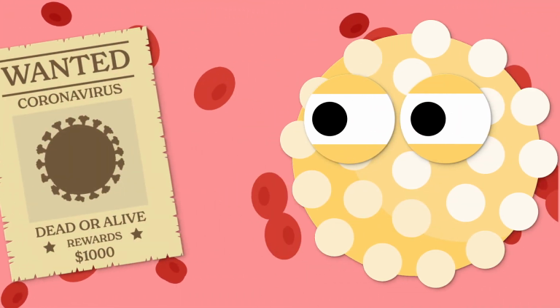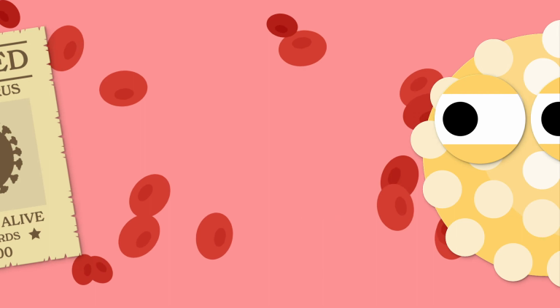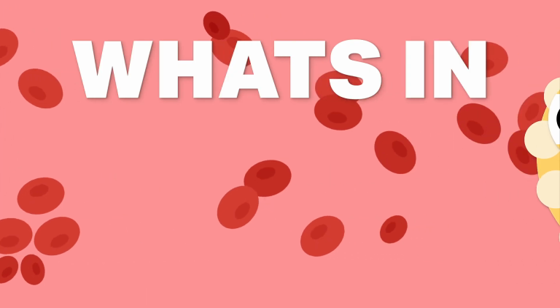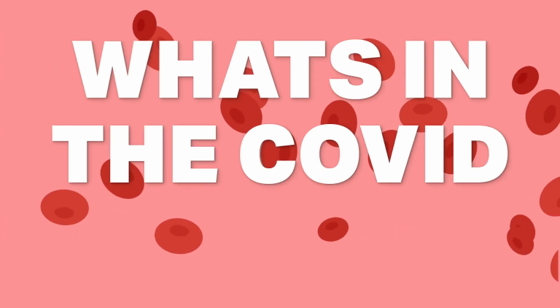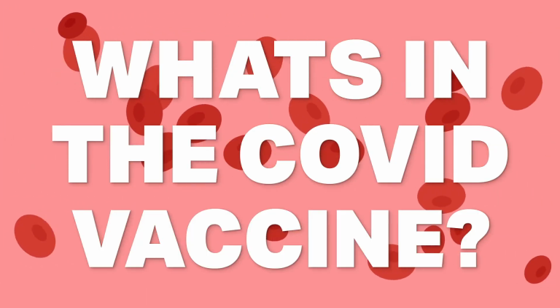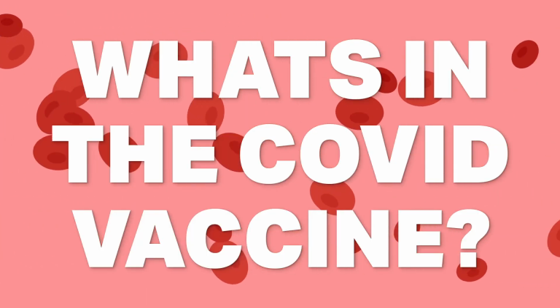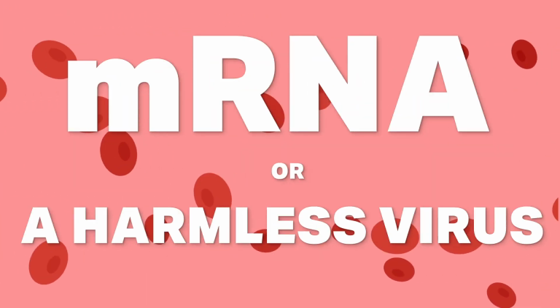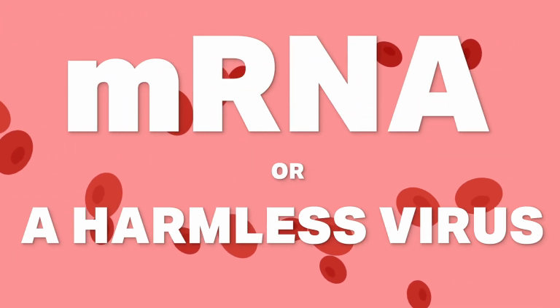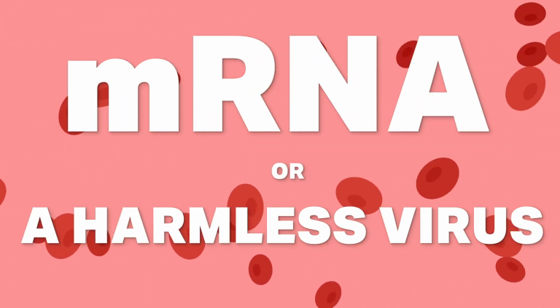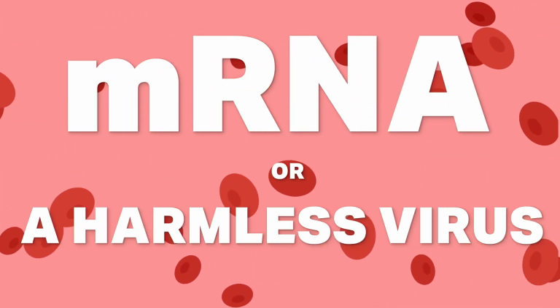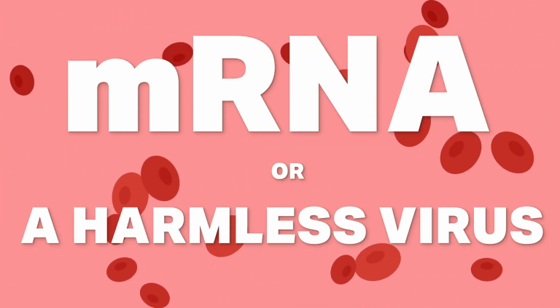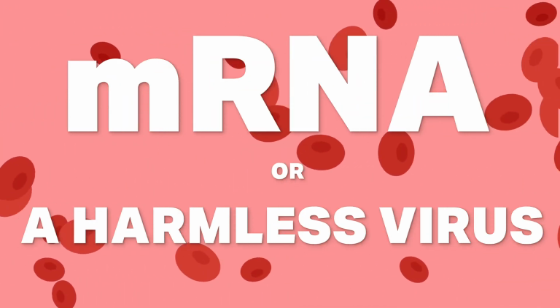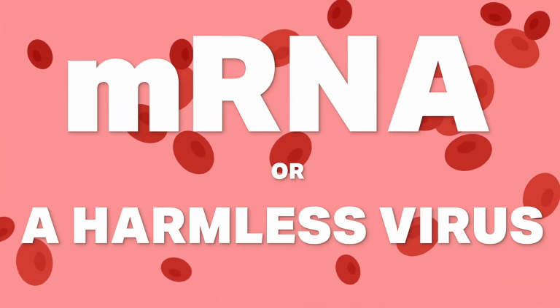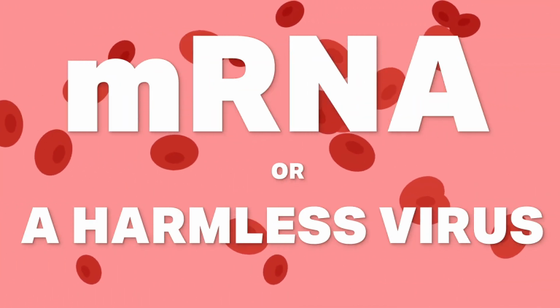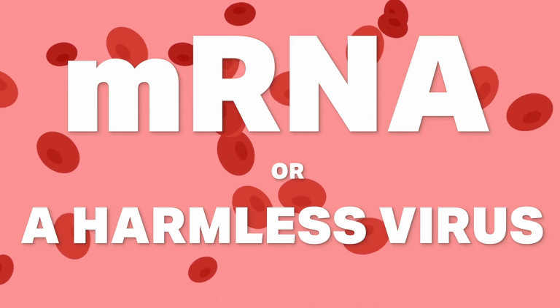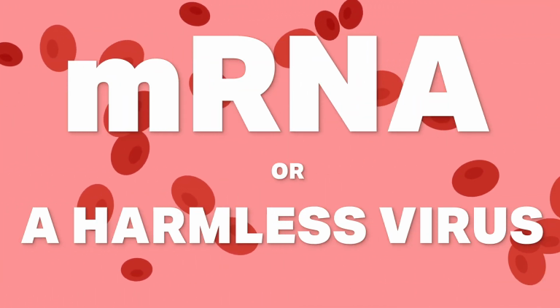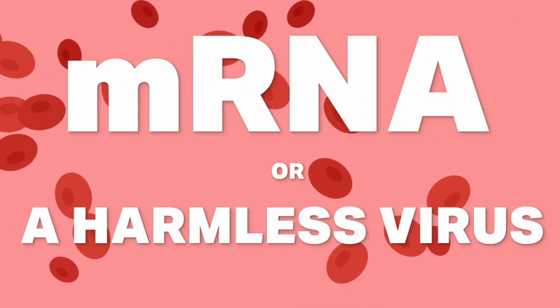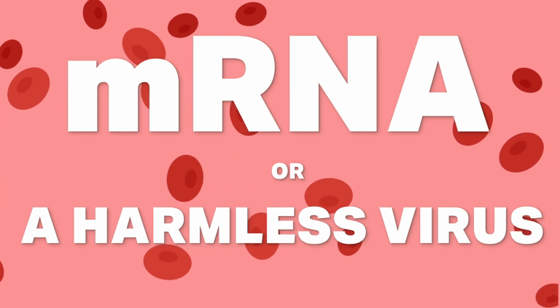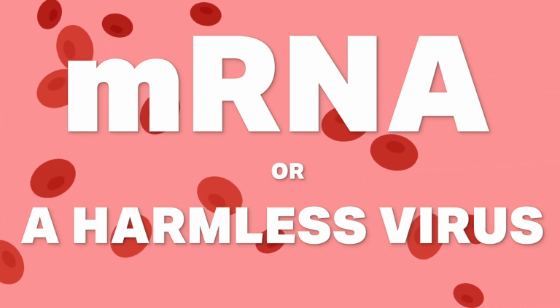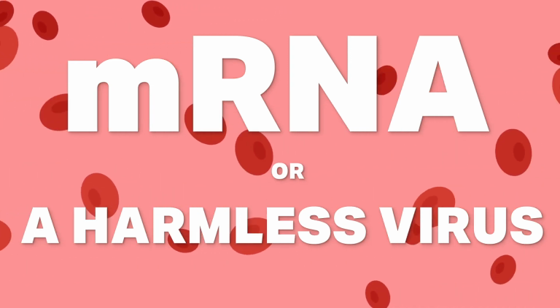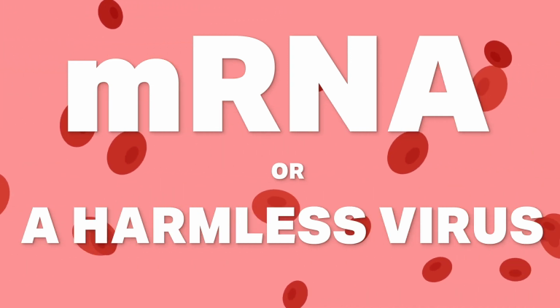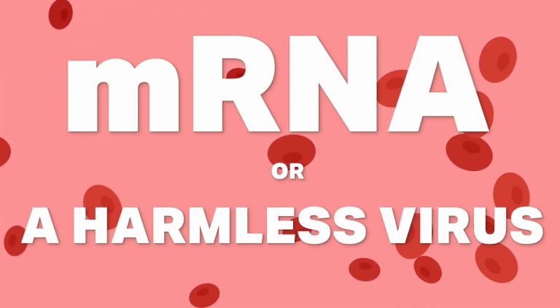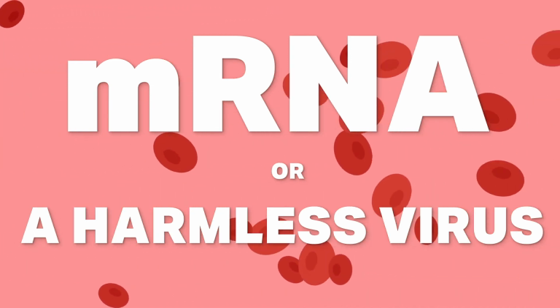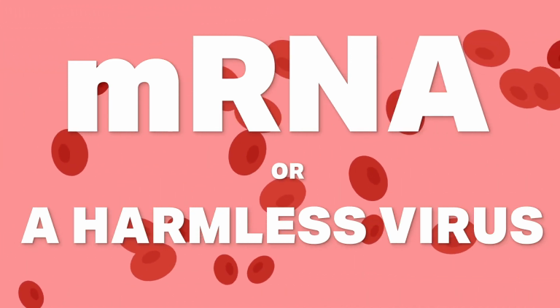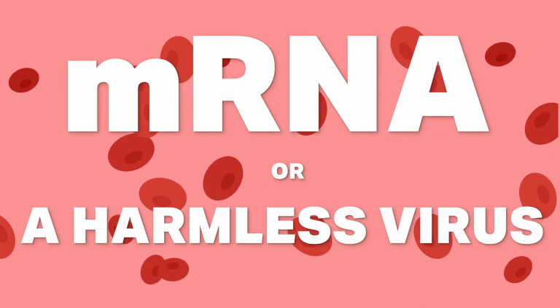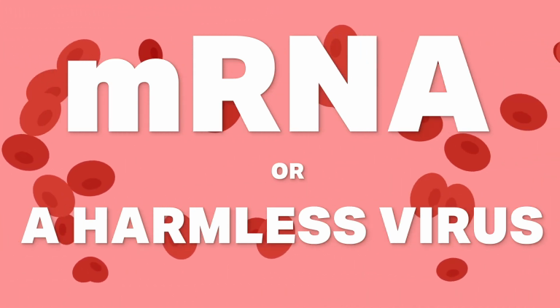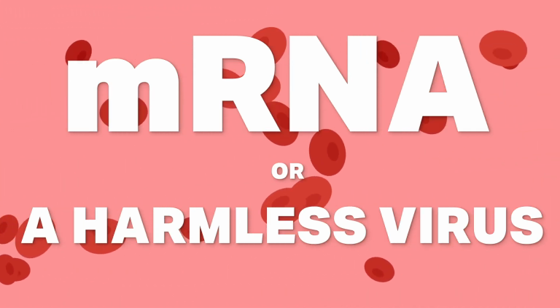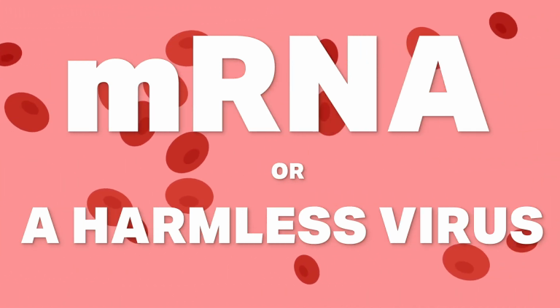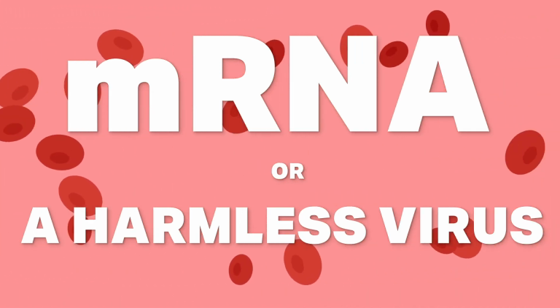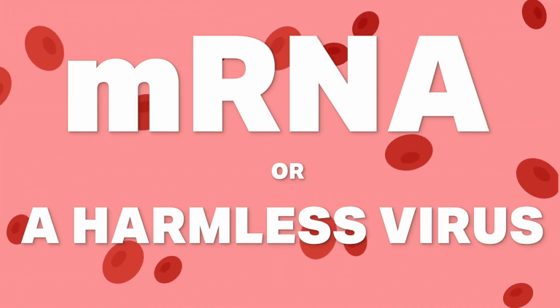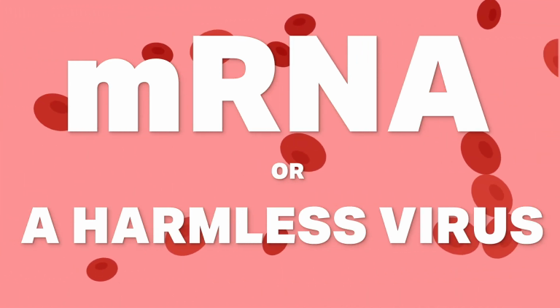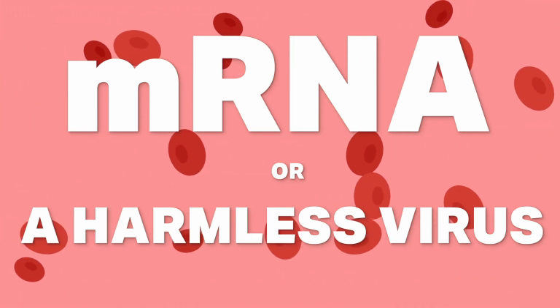So what's in the COVID vaccine? mRNA, or a weakened virus similar to the coronavirus that poses no risks to humans. Both are very safe, and neither one is going to give you COVID.